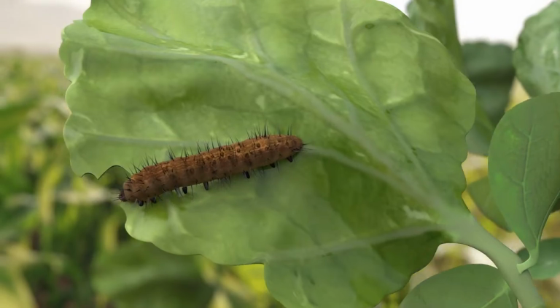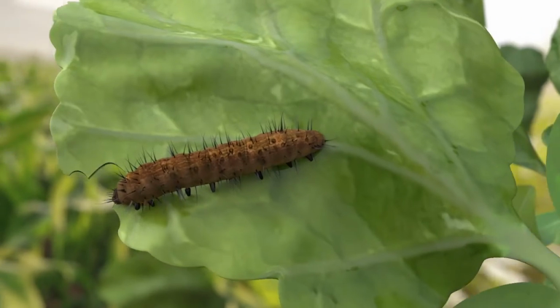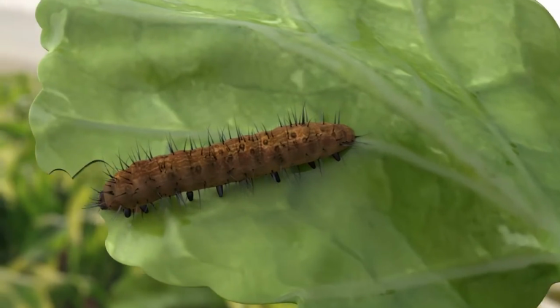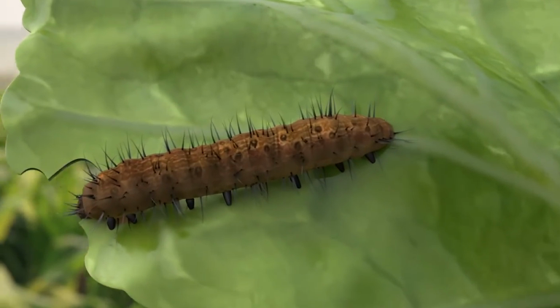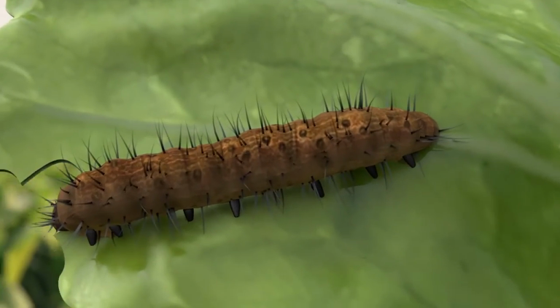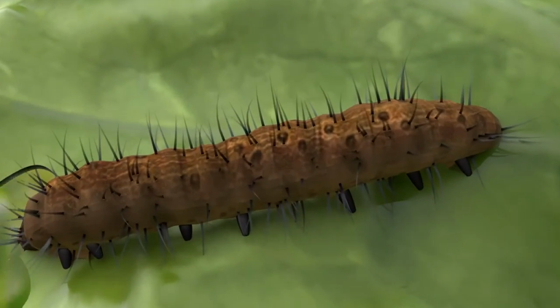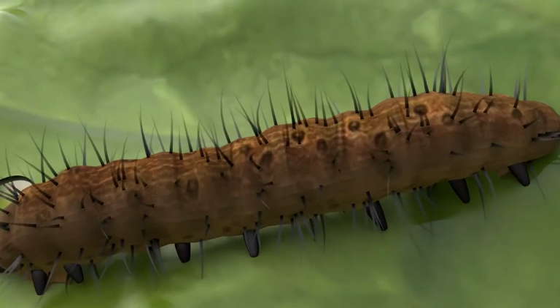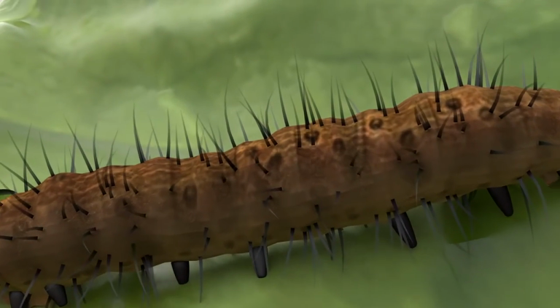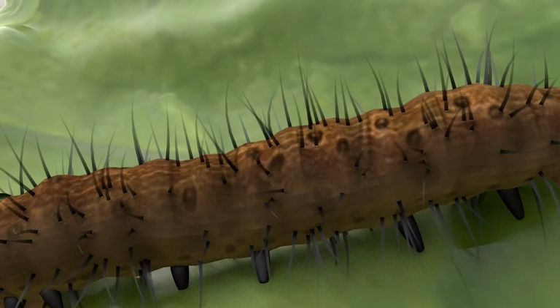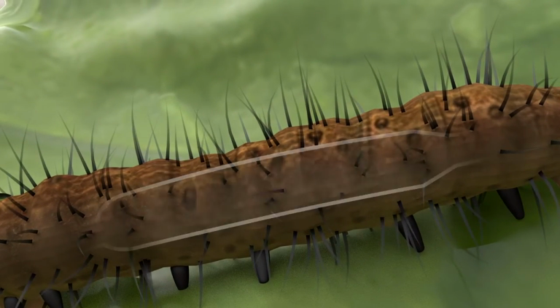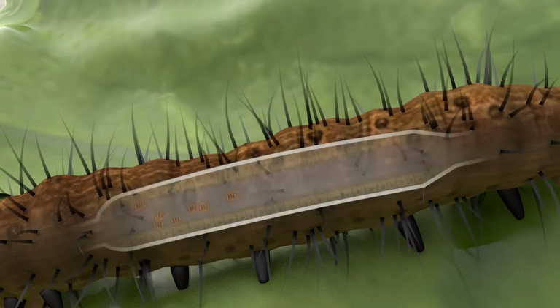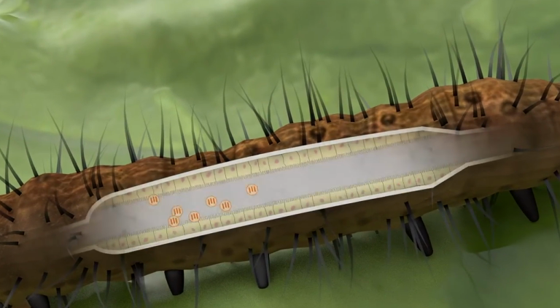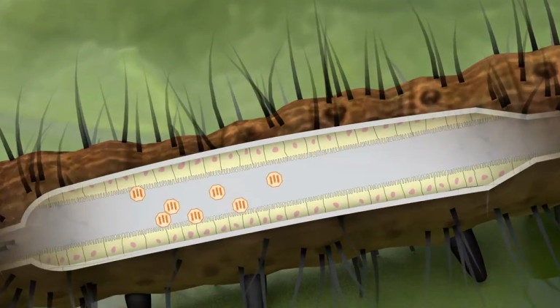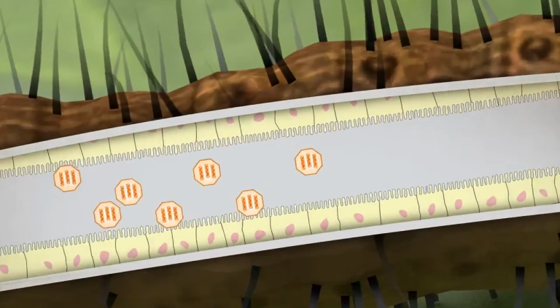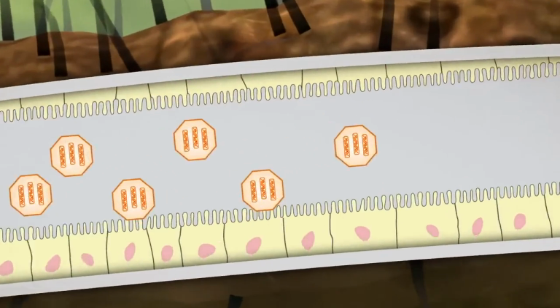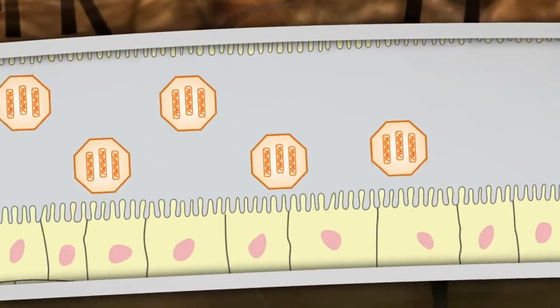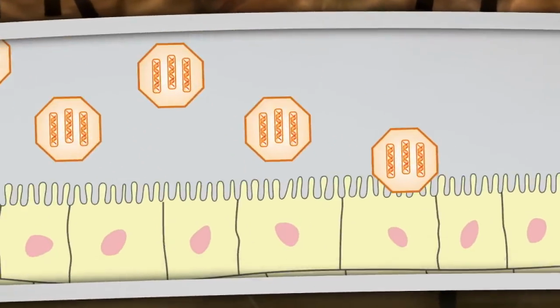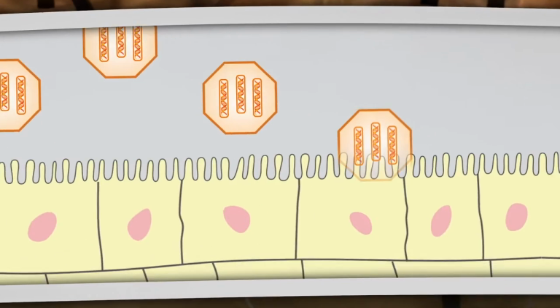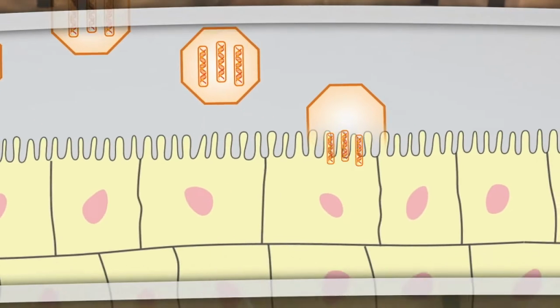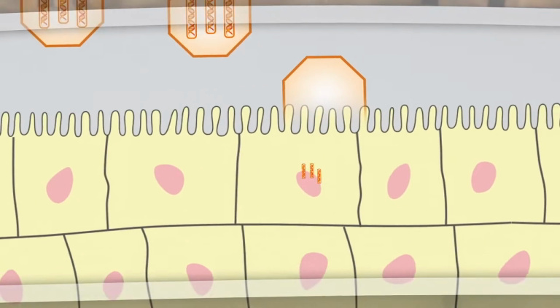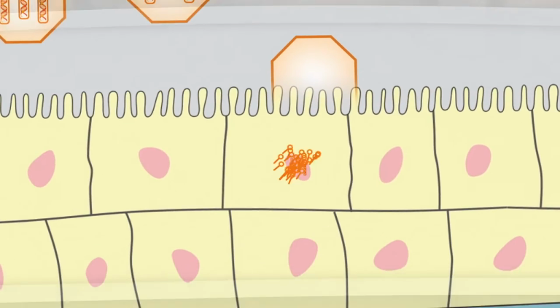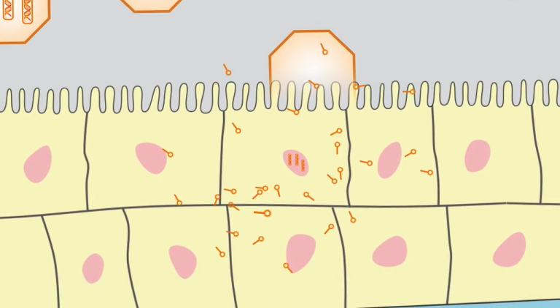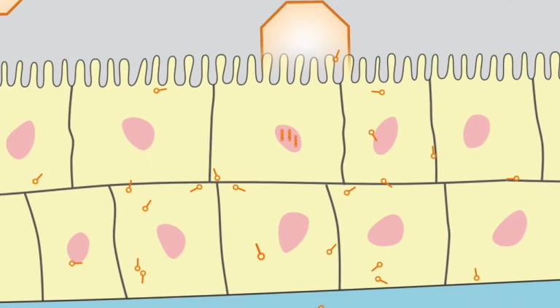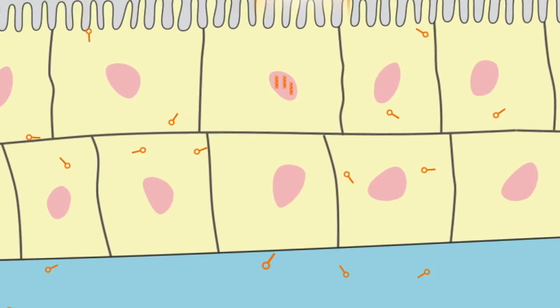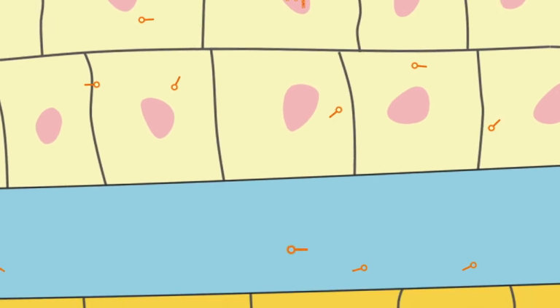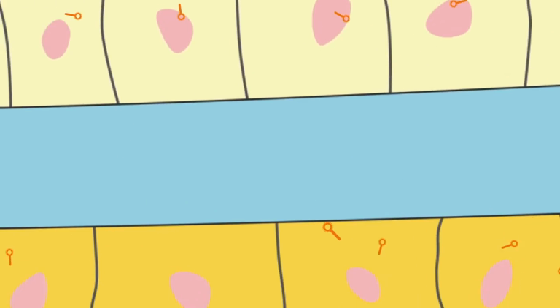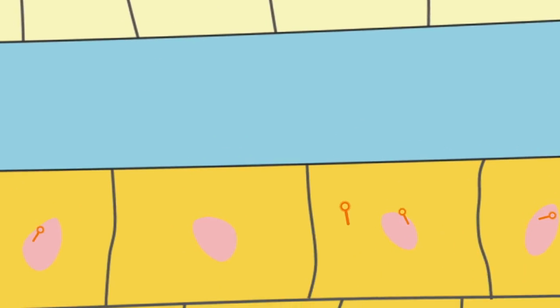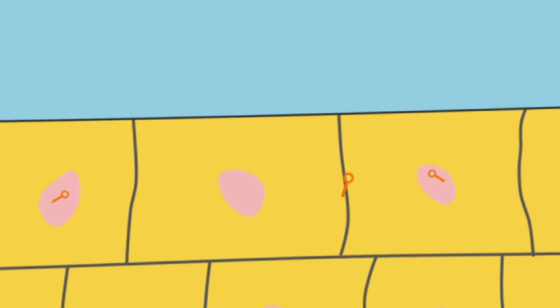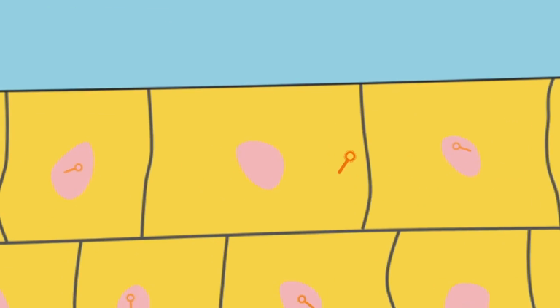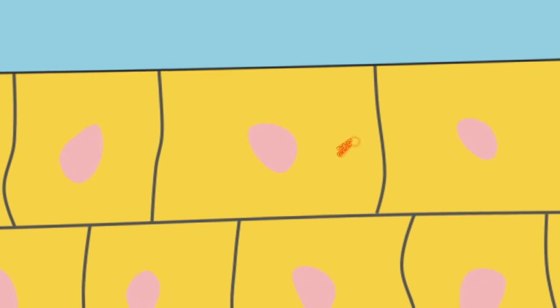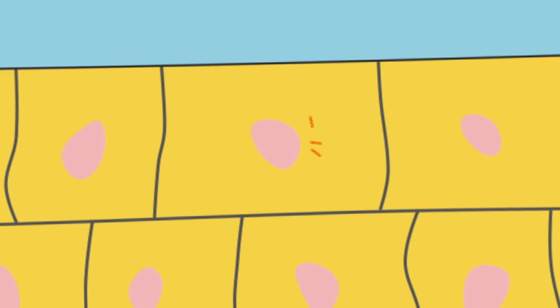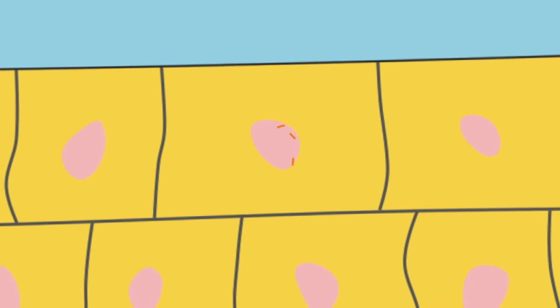NPV works by being sprayed onto the crop, where it is then readily consumed by the caterpillar pest during contact. After ingestion, the virus metastasizes, or spreads, to virtually every cell within the caterpillar's body.